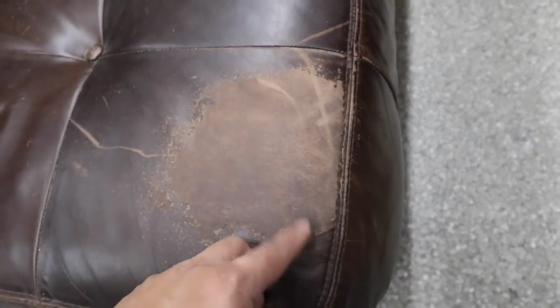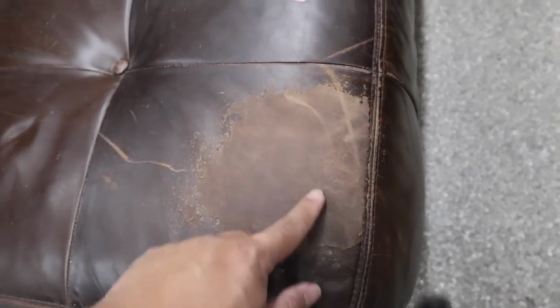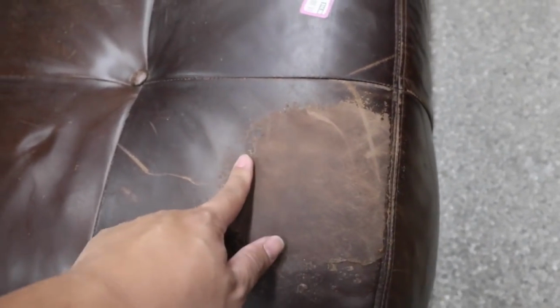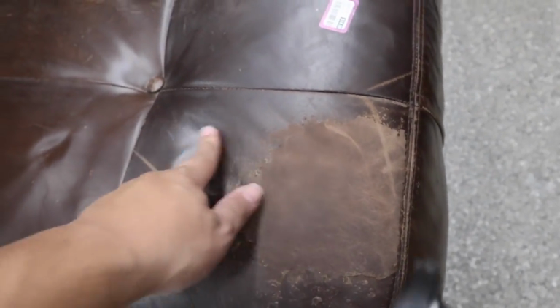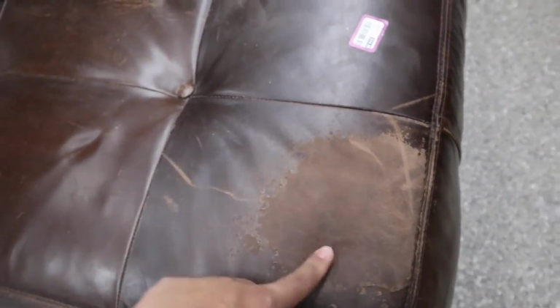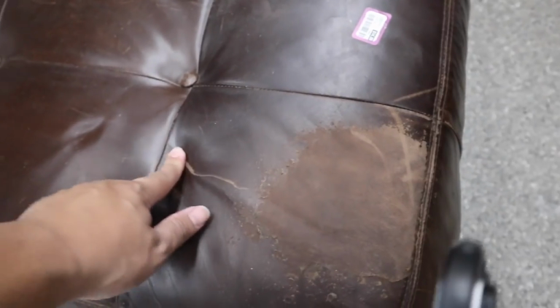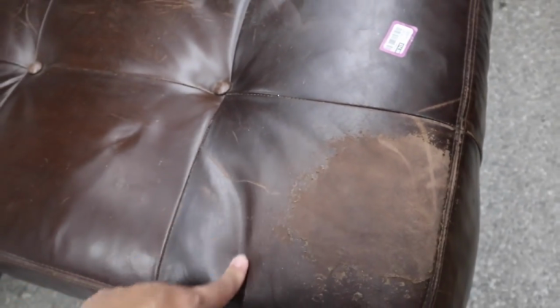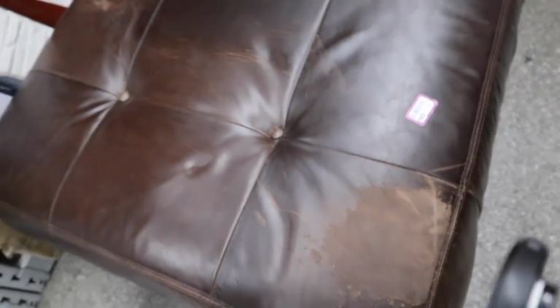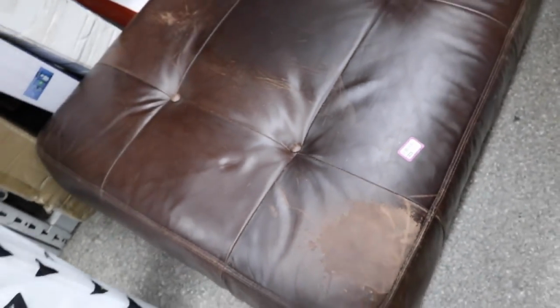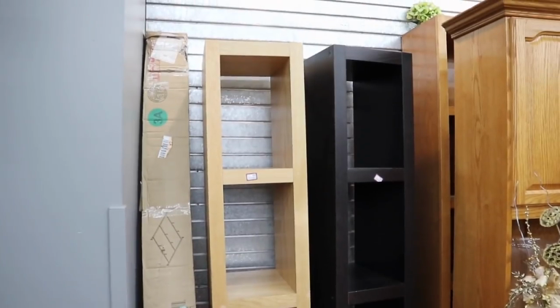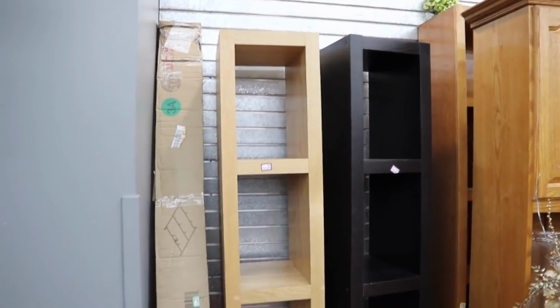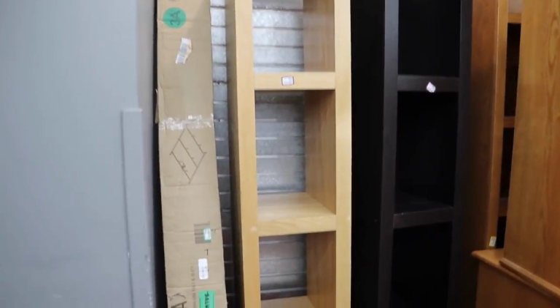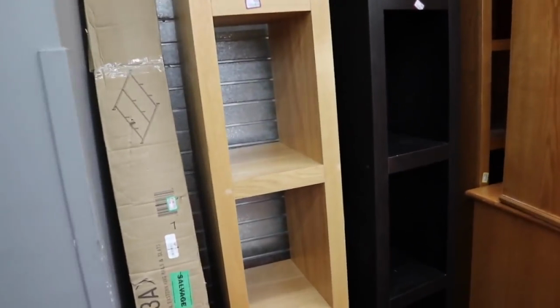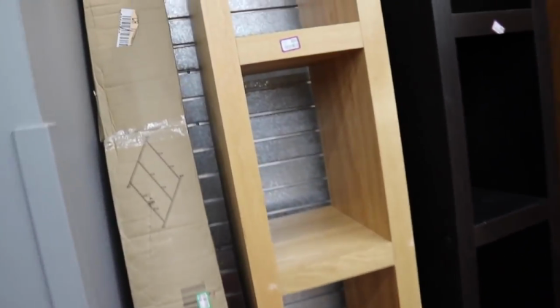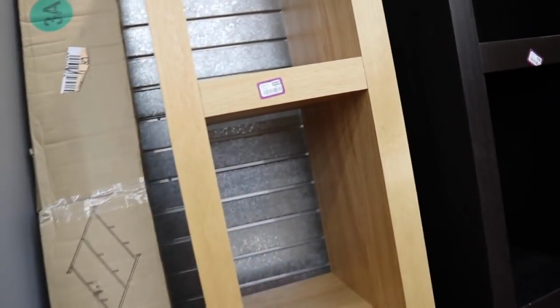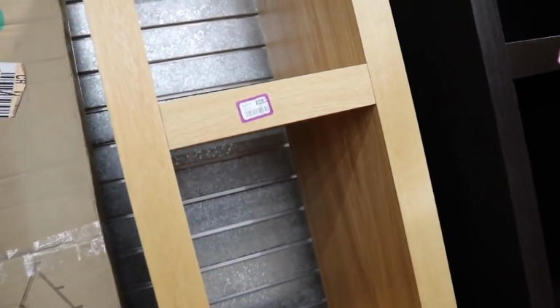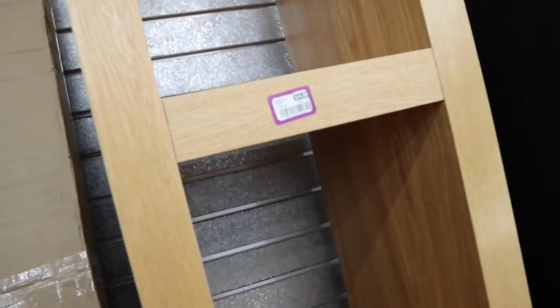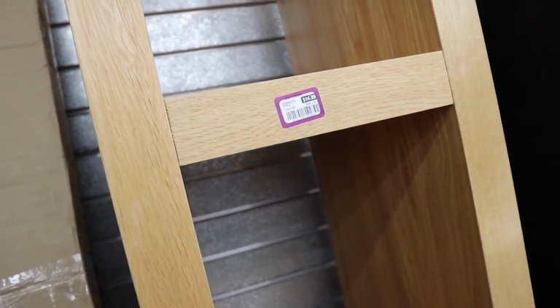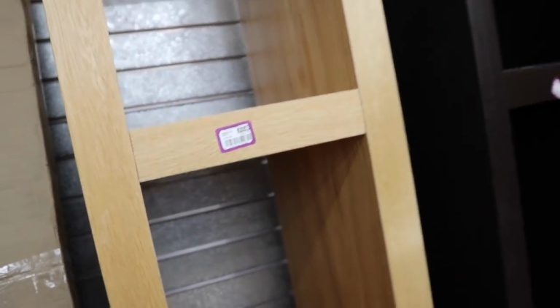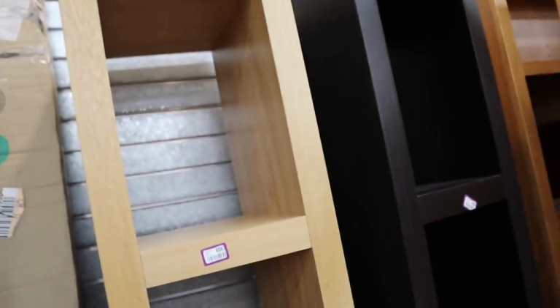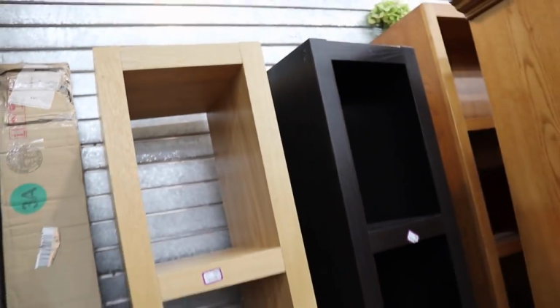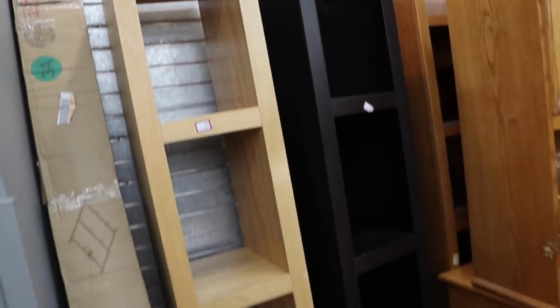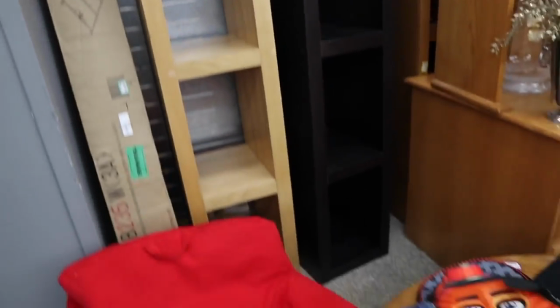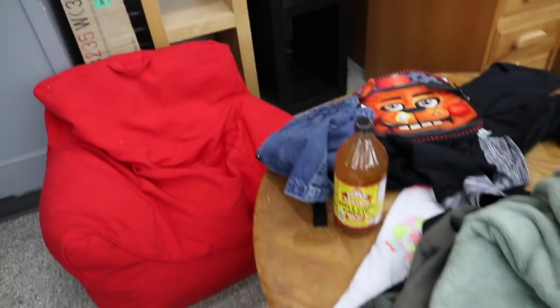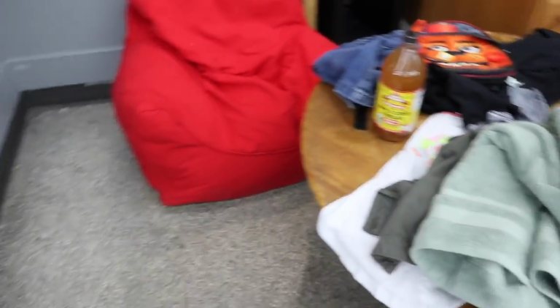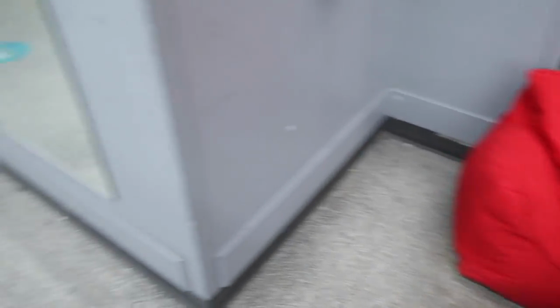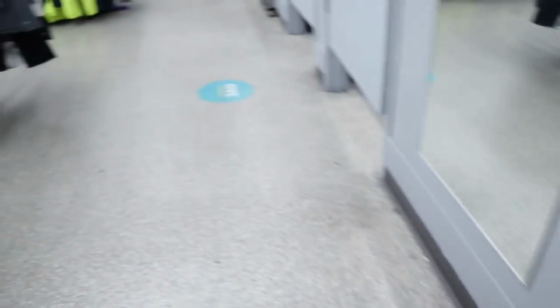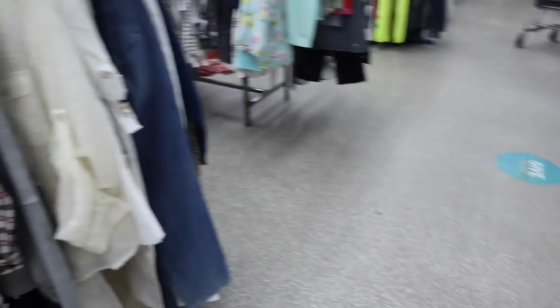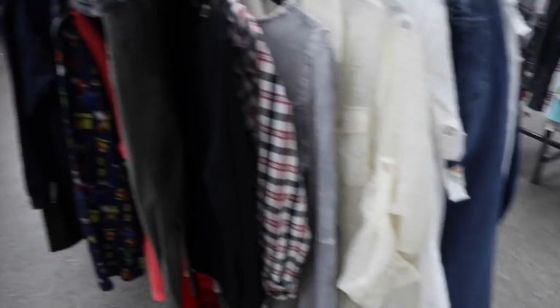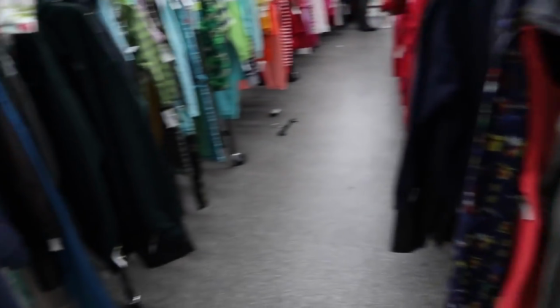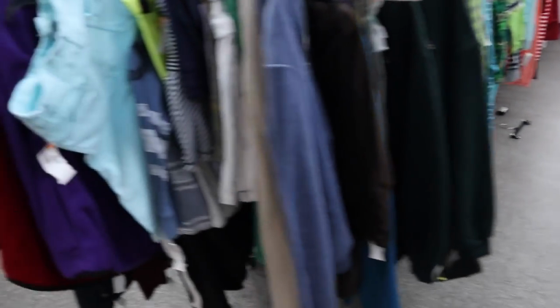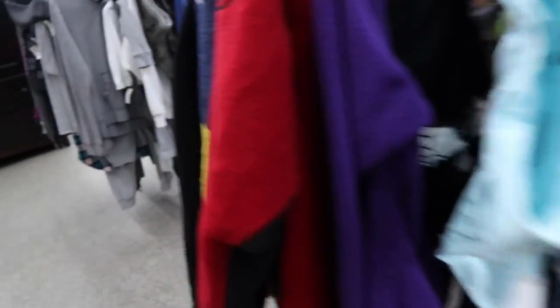There are also some Ikea items here — they're only 15 dollars each. Let's see what else we can find.